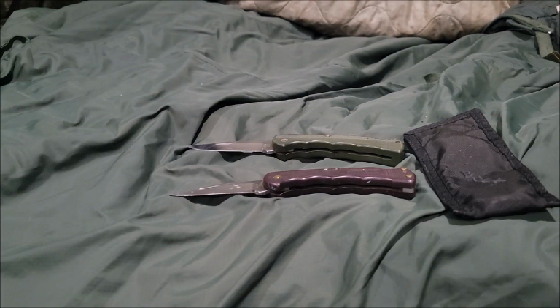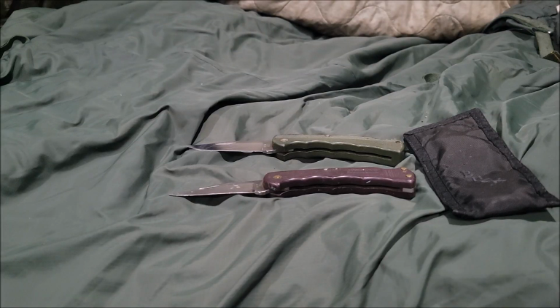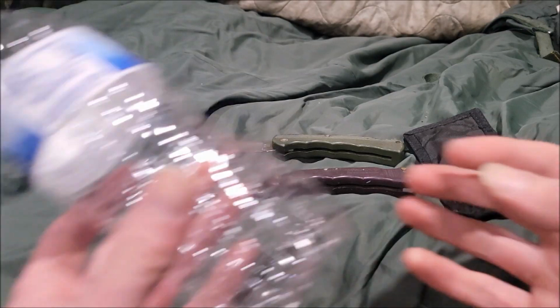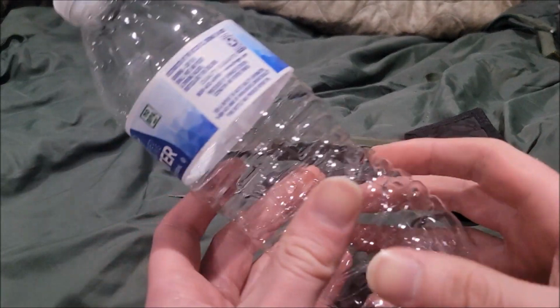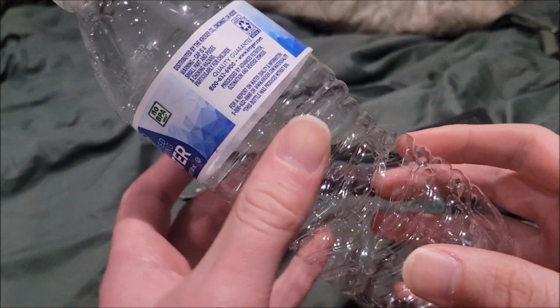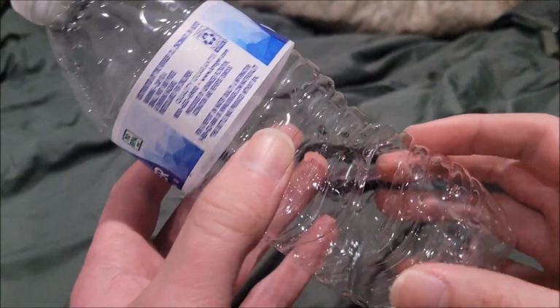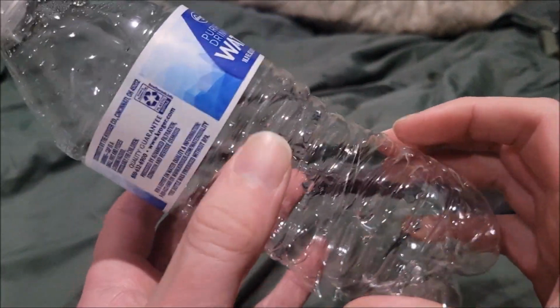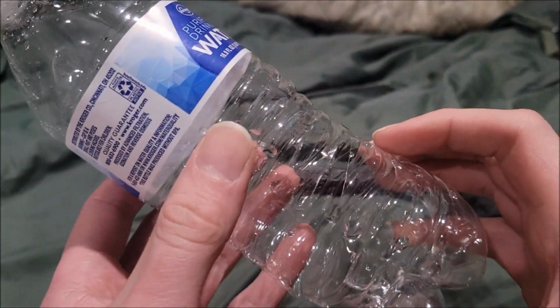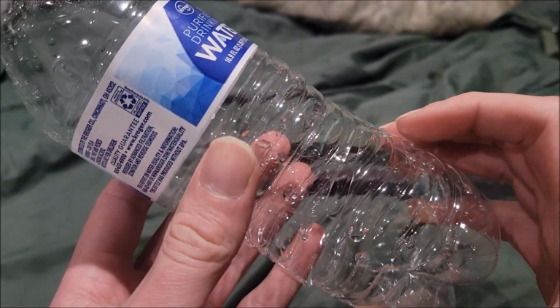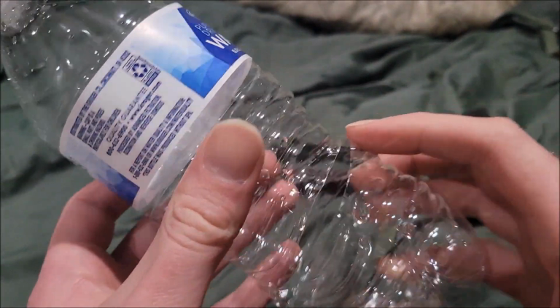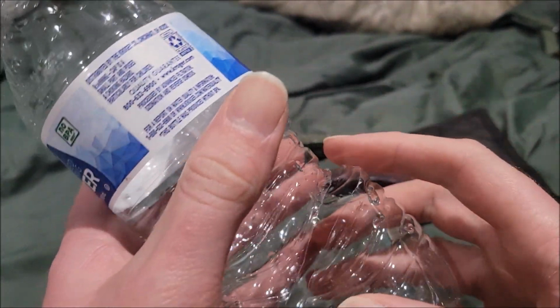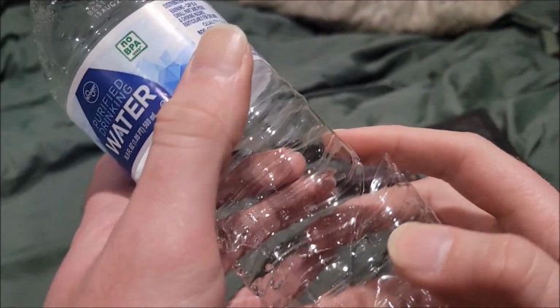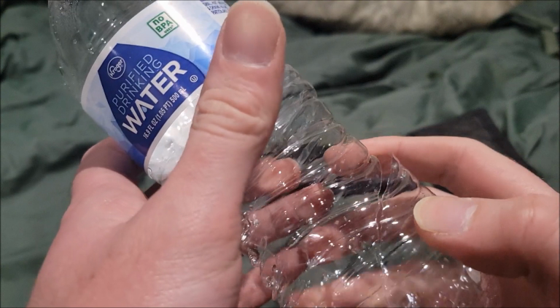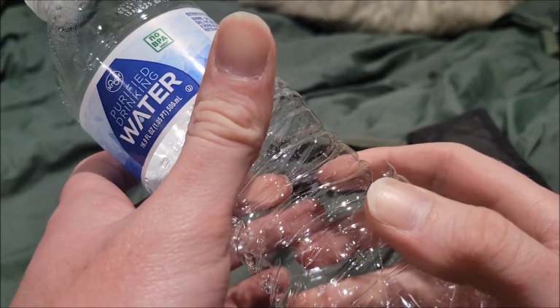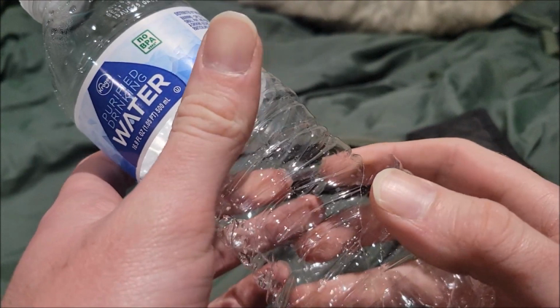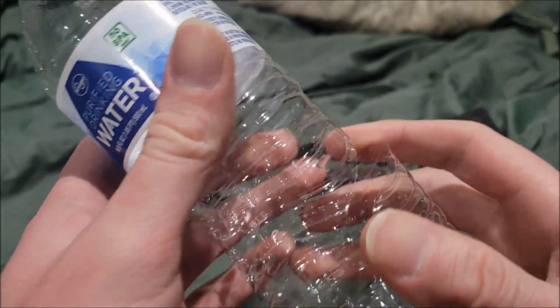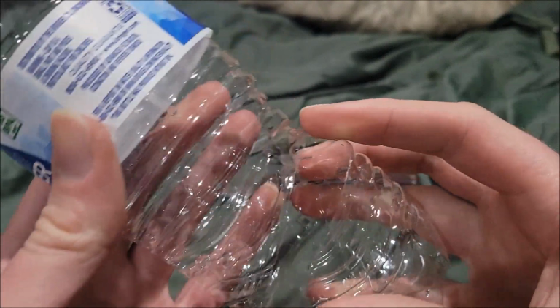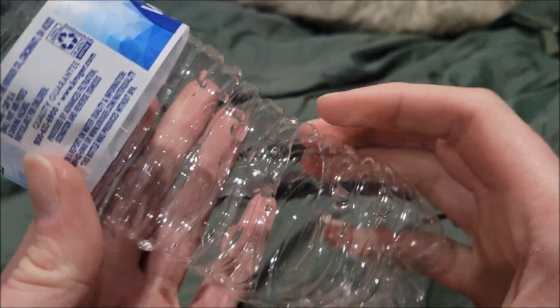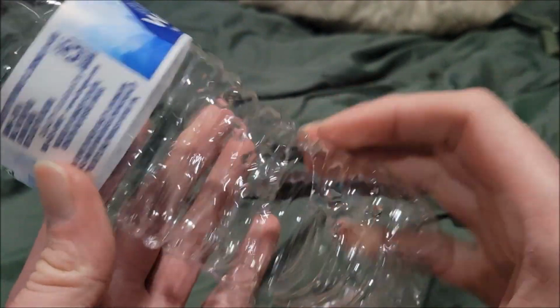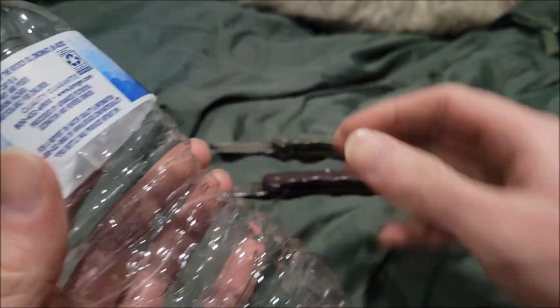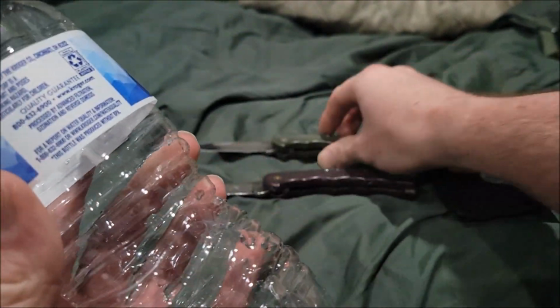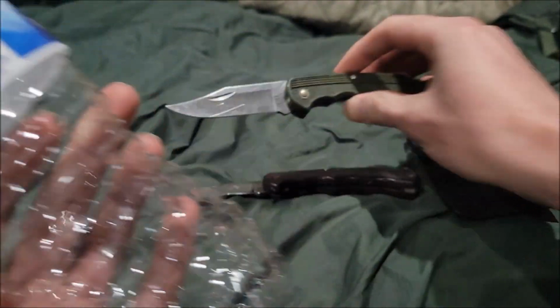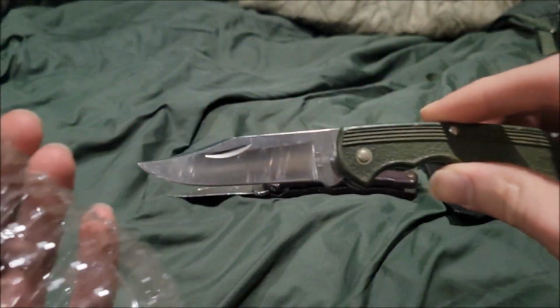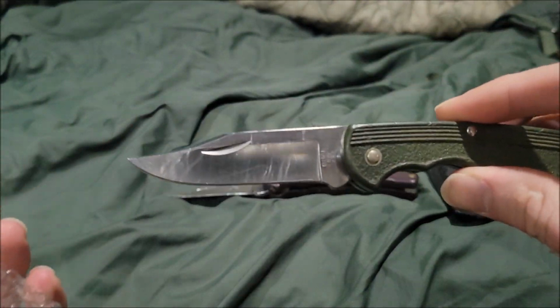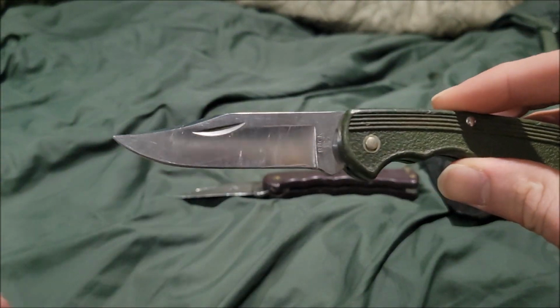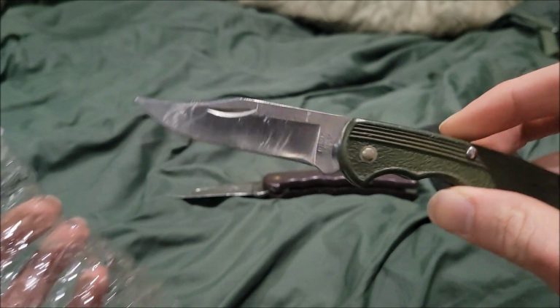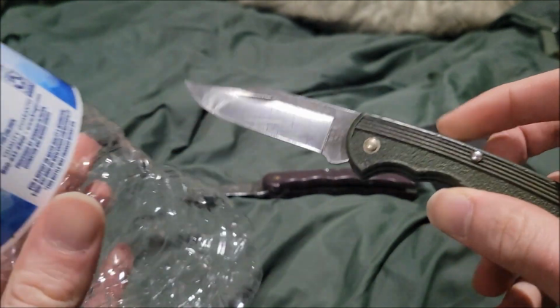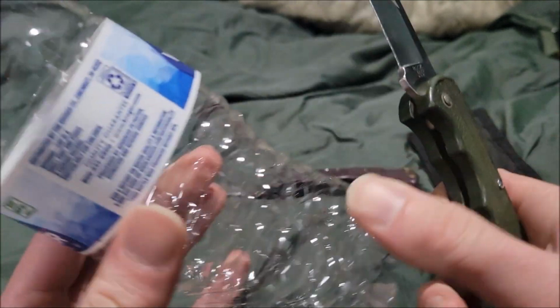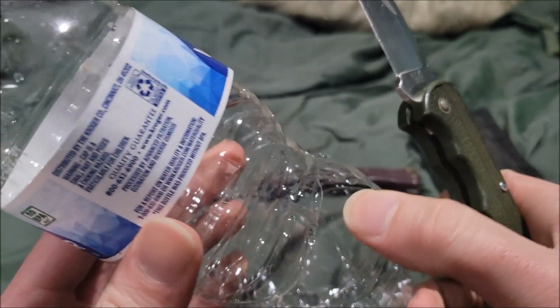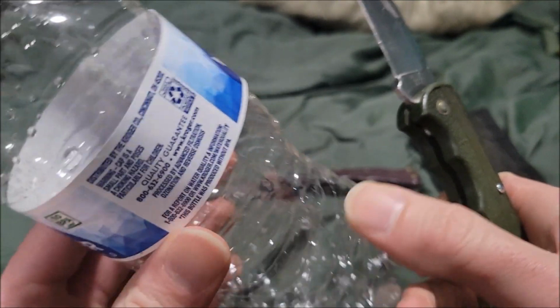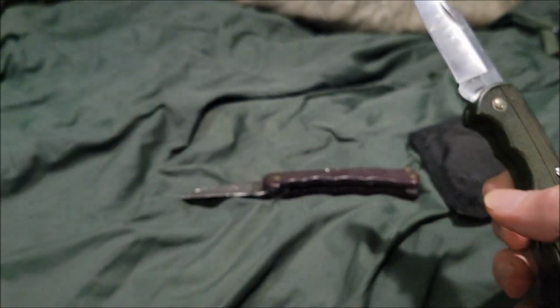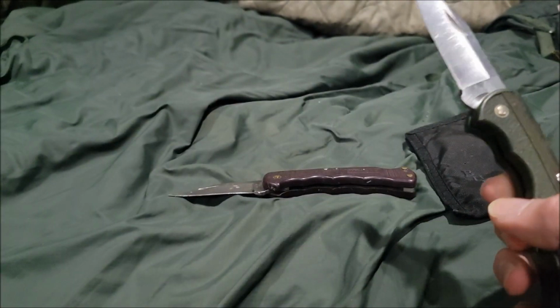The results are actually pretty crazy — look at that, that's a pretty deep cut from a knife of this size. Pretty impressive.